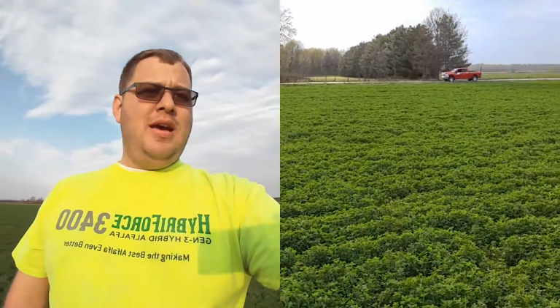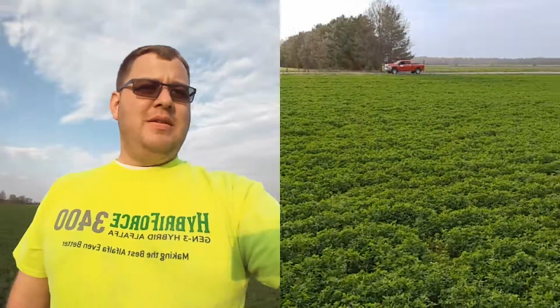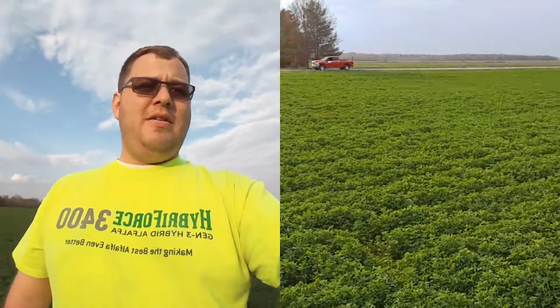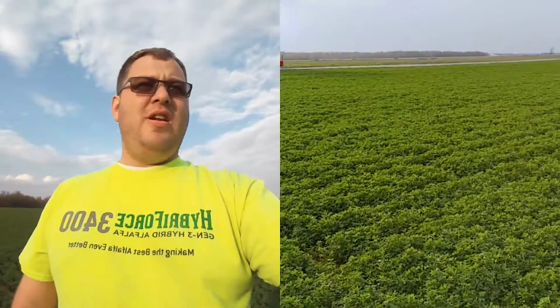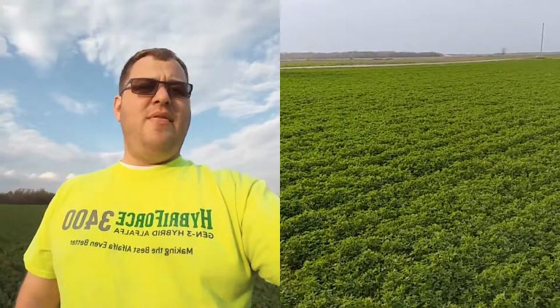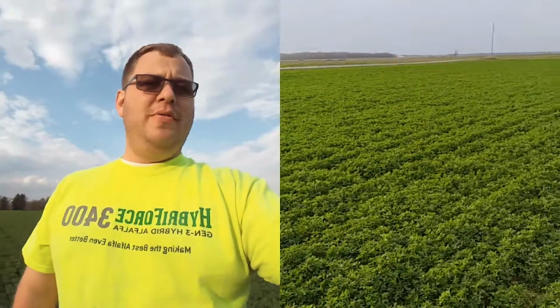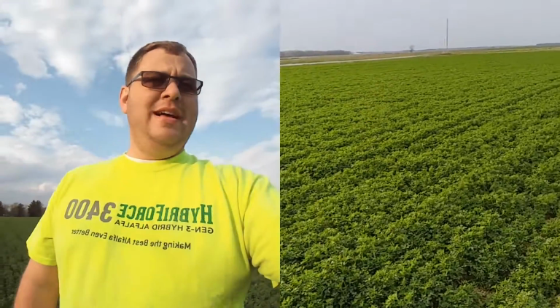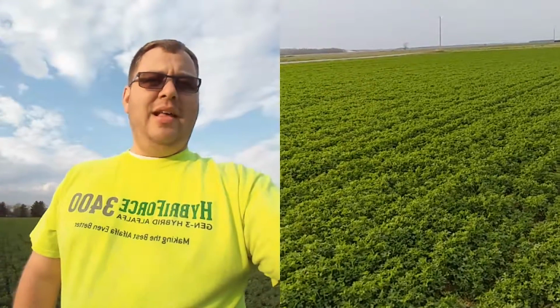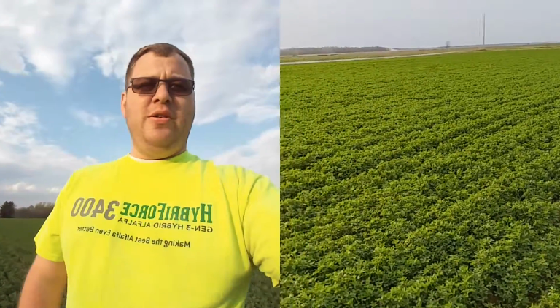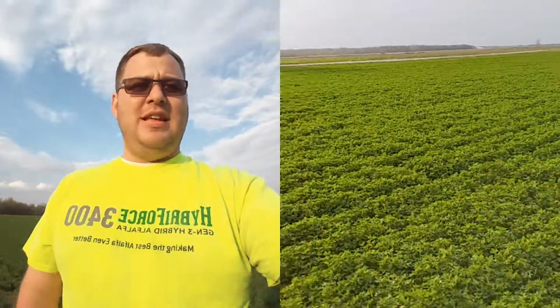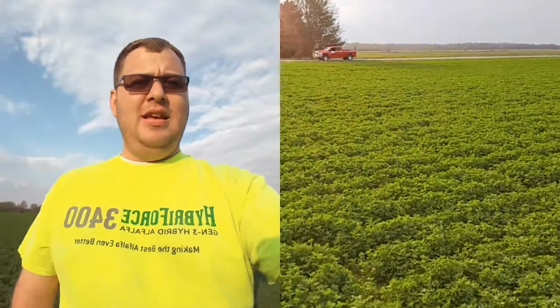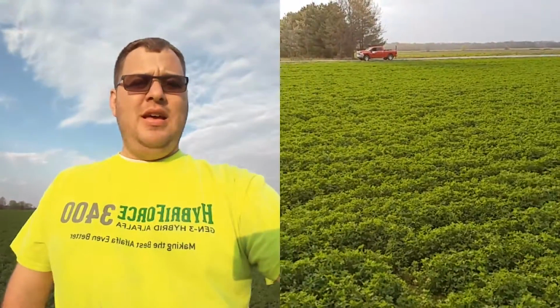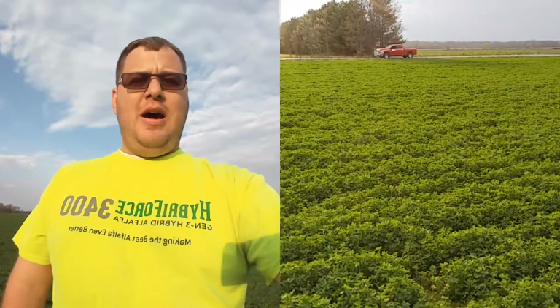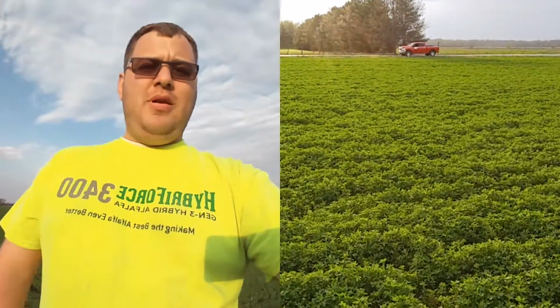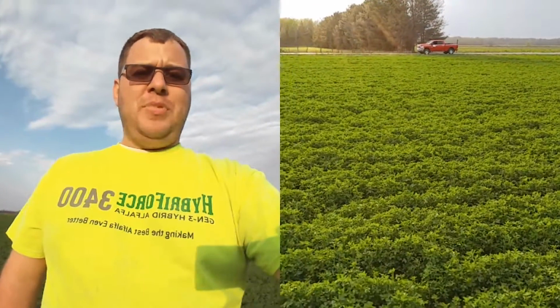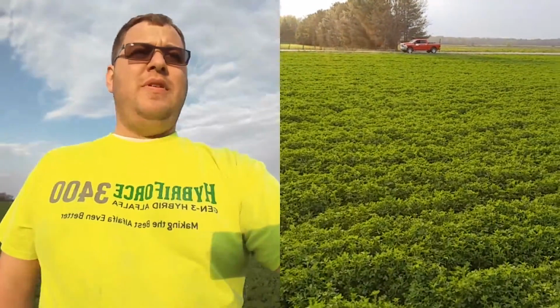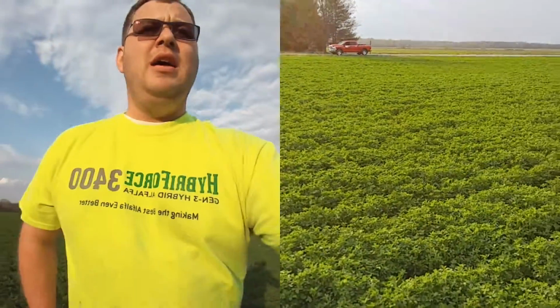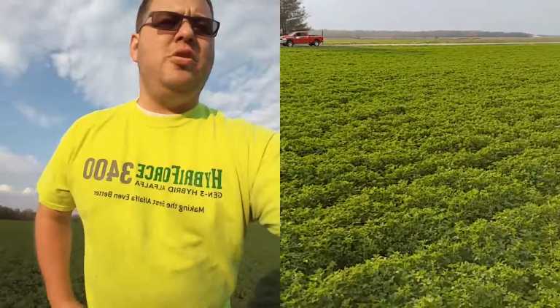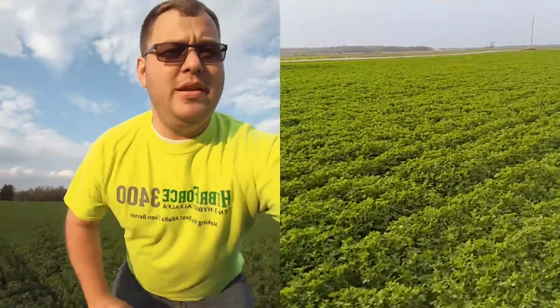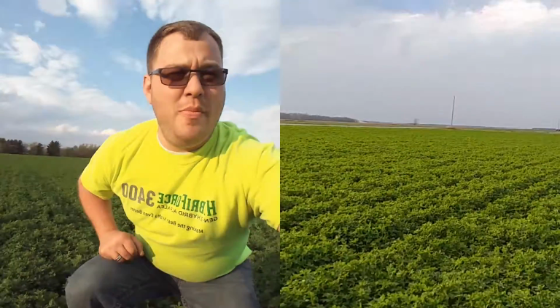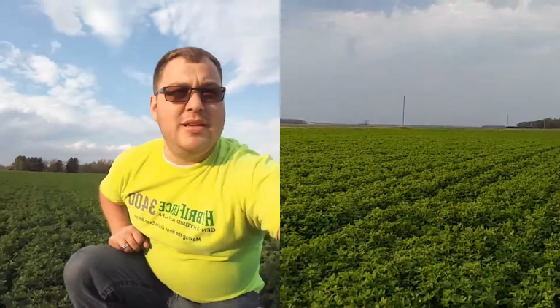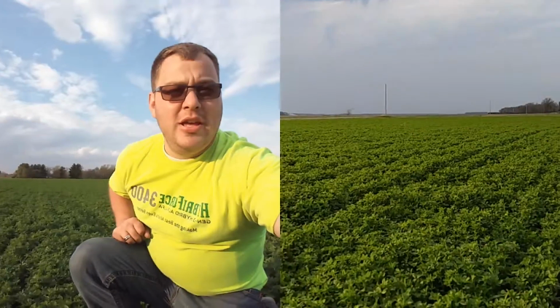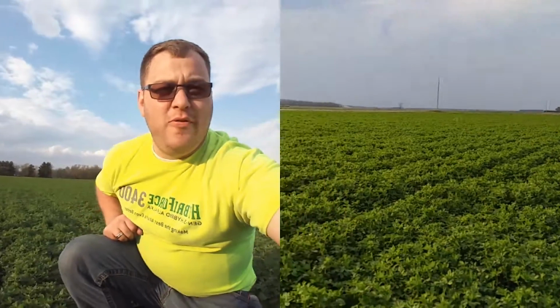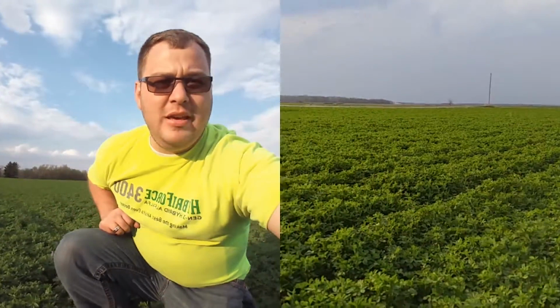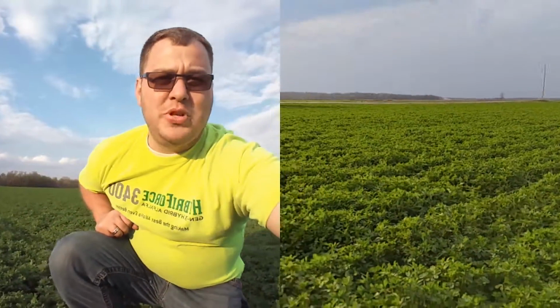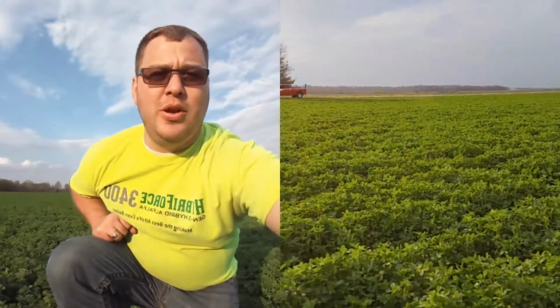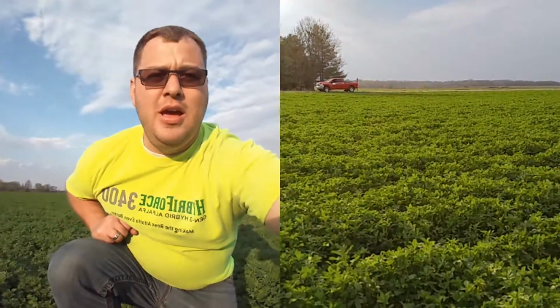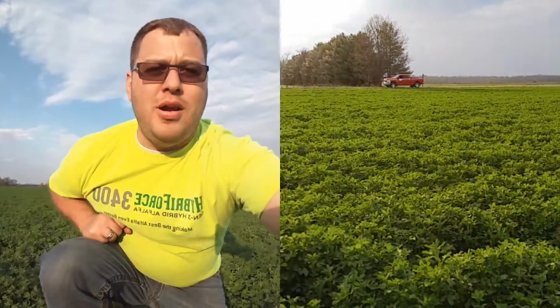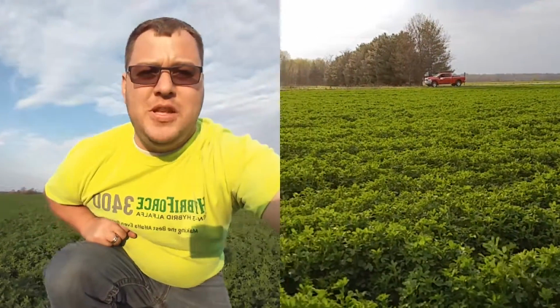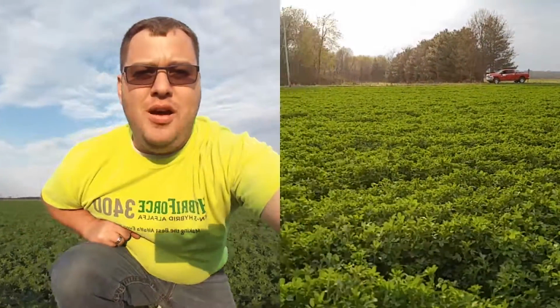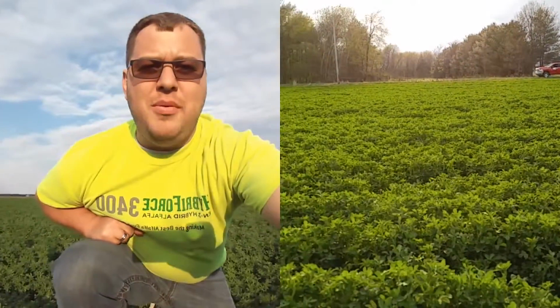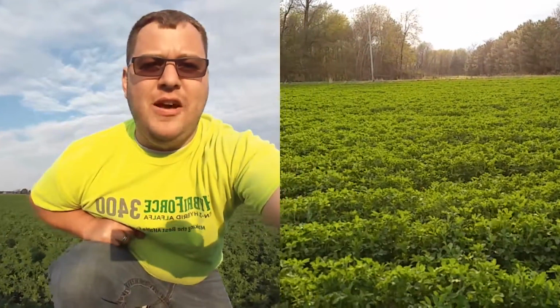As you can see out here in front of me, we have a beautiful, lush green stand. We've got tremendous, tremendous uniformity here, which is one of the great product features of our hybrid alfalfa.